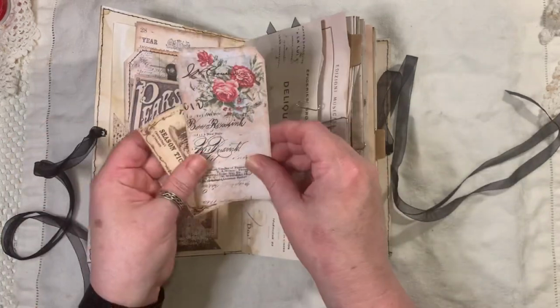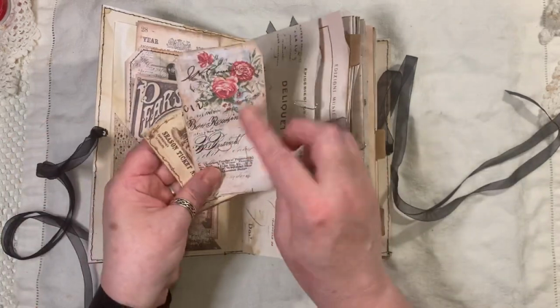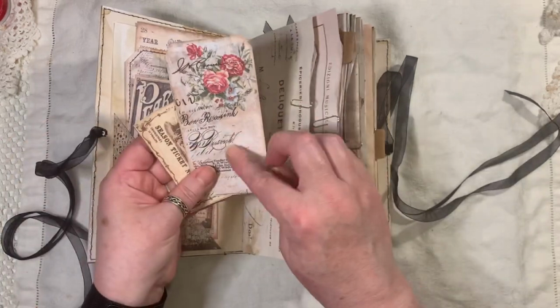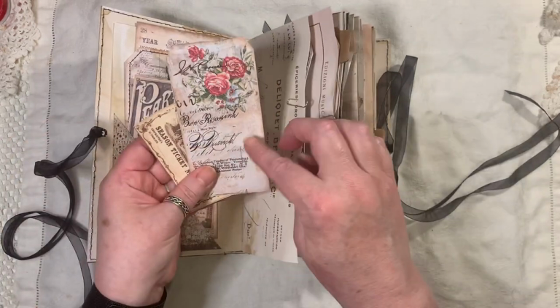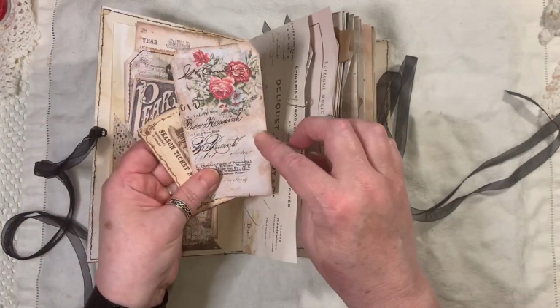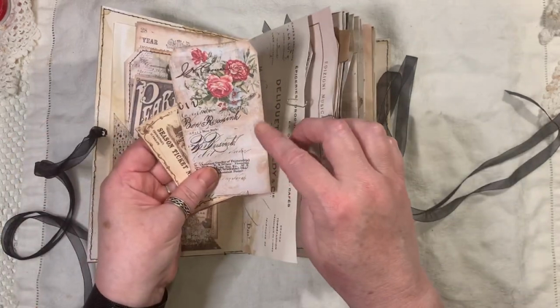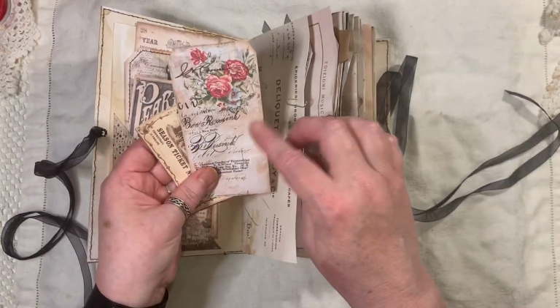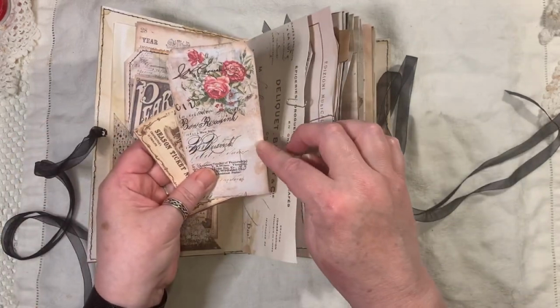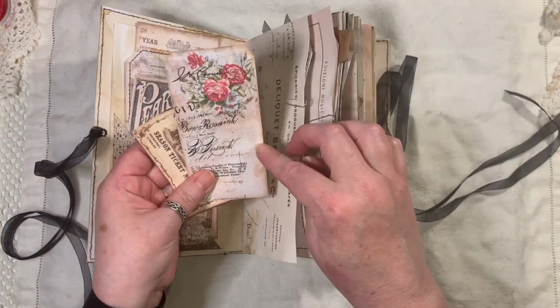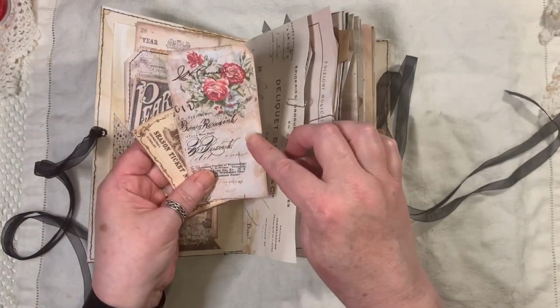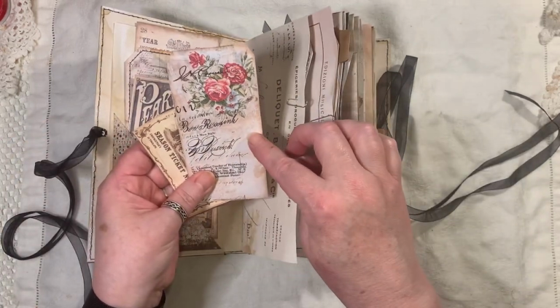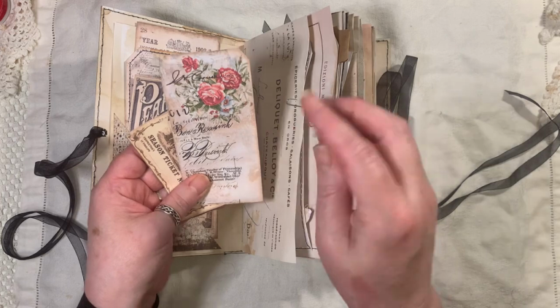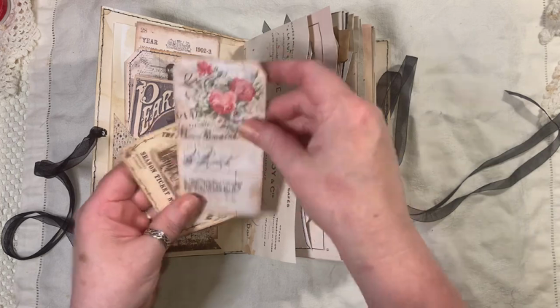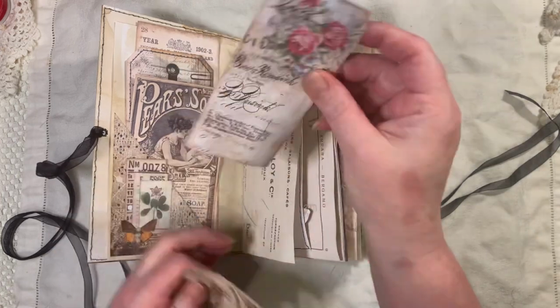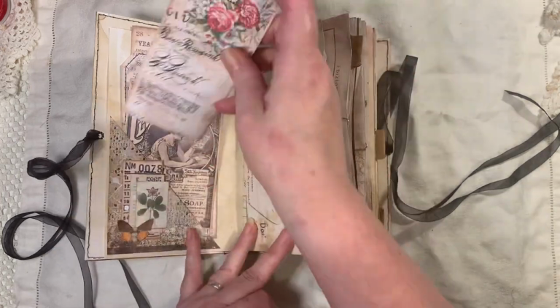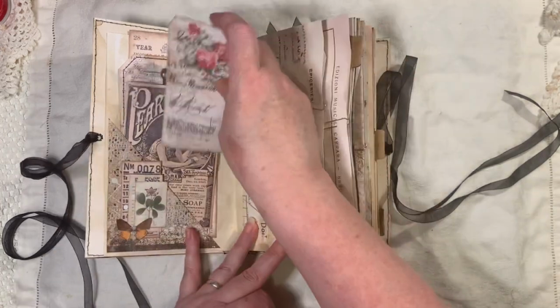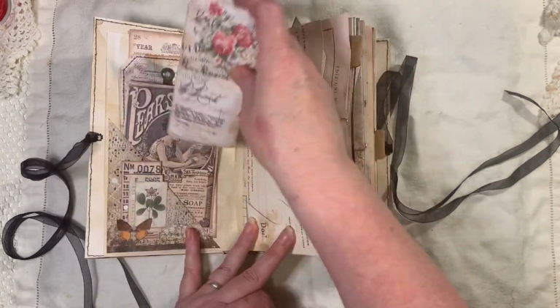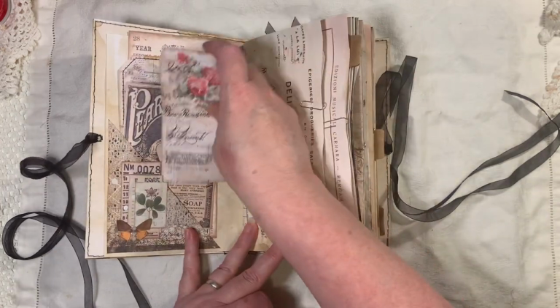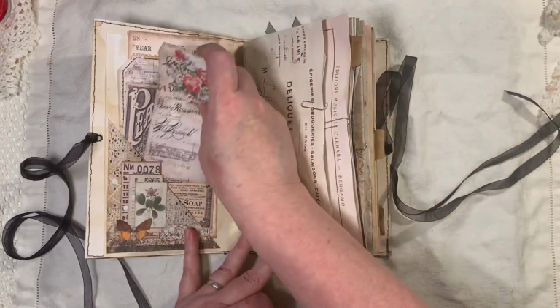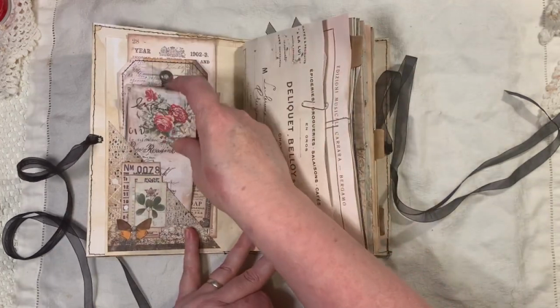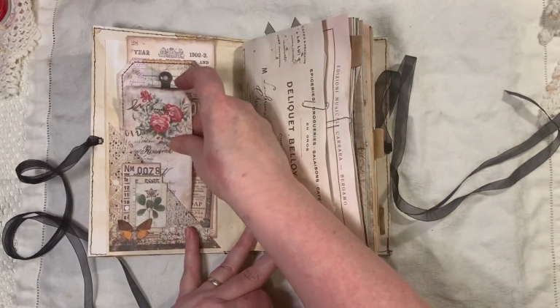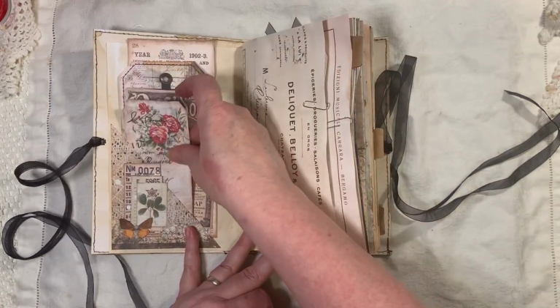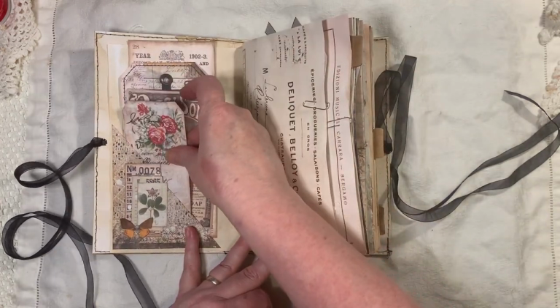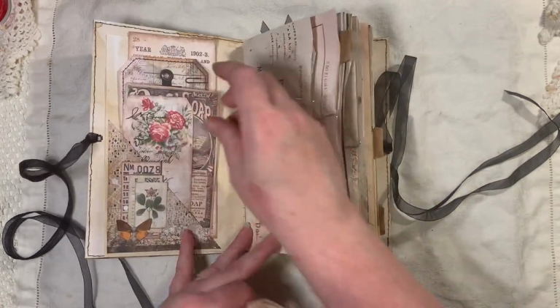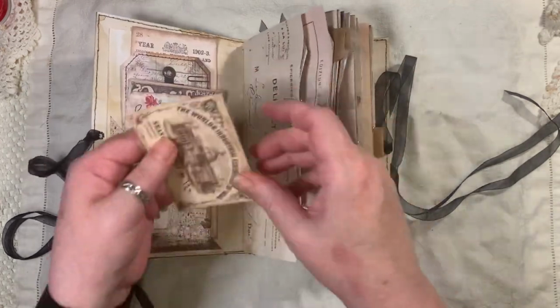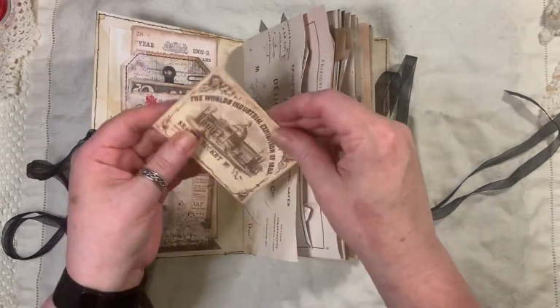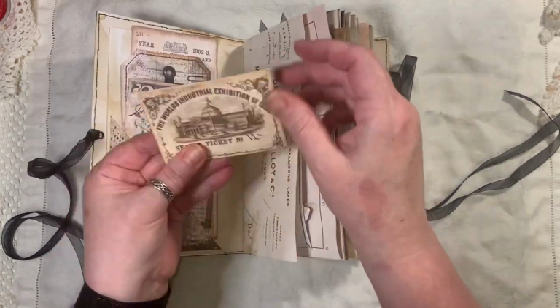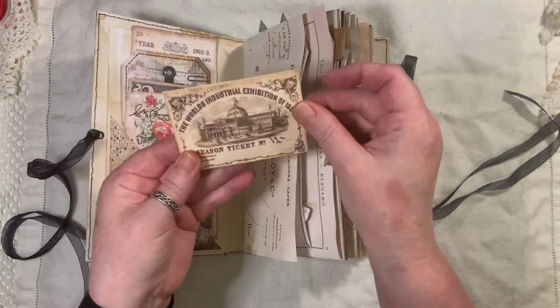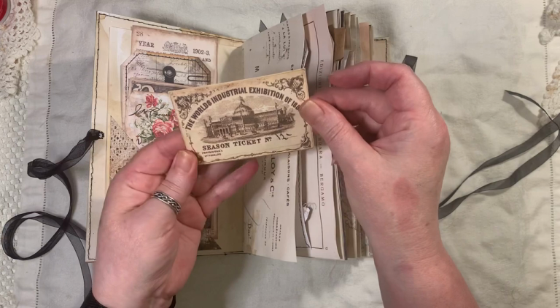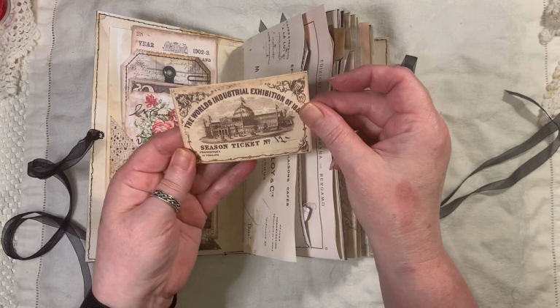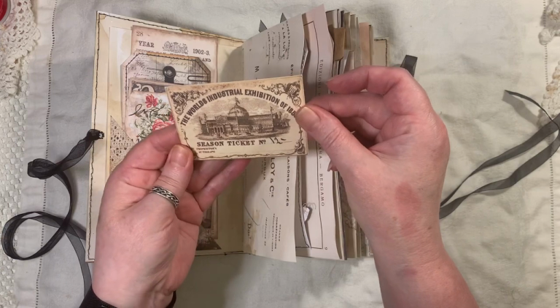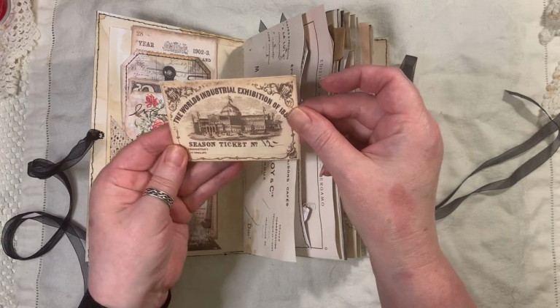This is from one of my Tags and Pockets Kits, so I've put that in there. And this is from Artie Mays as well.